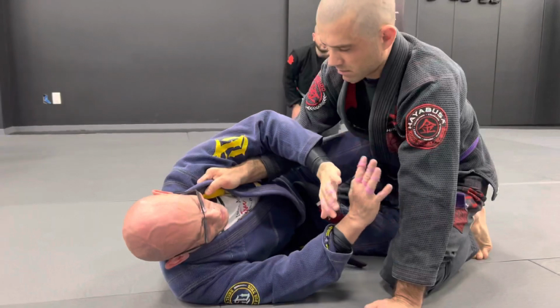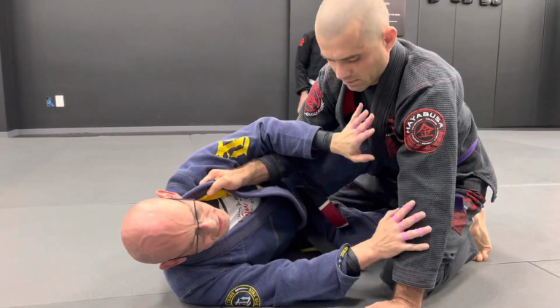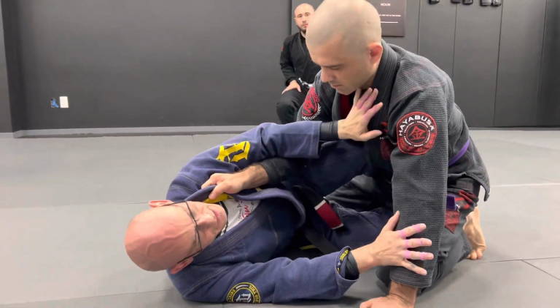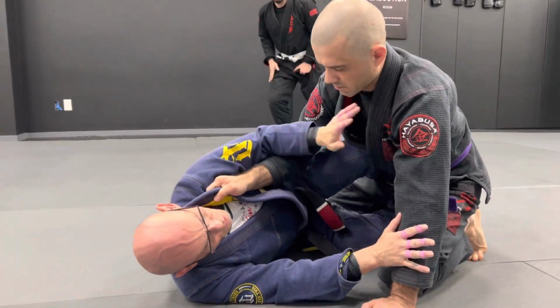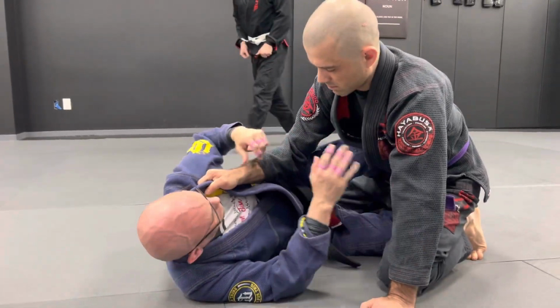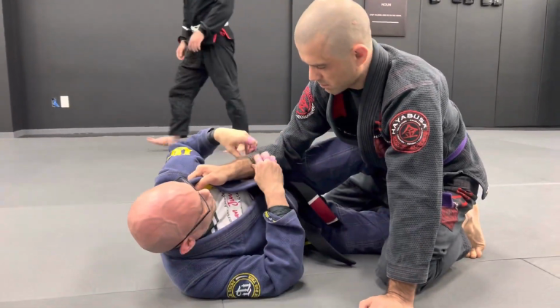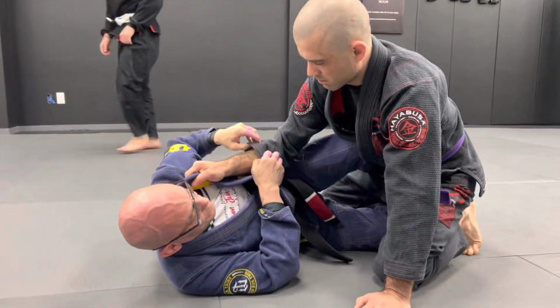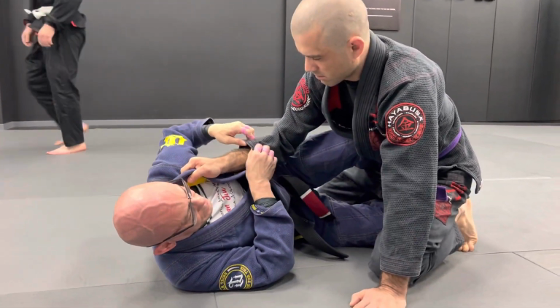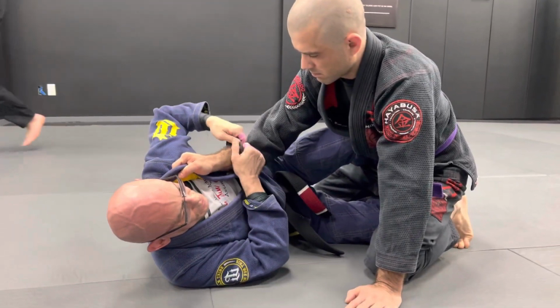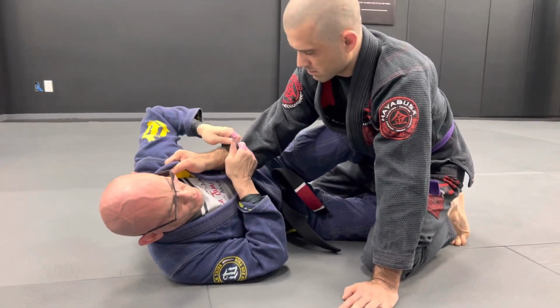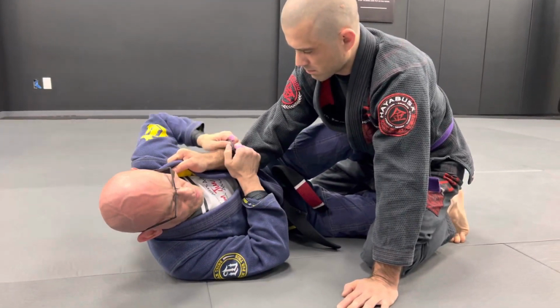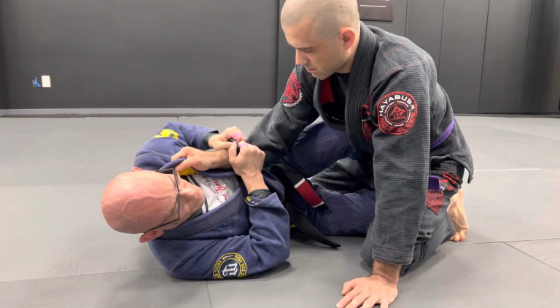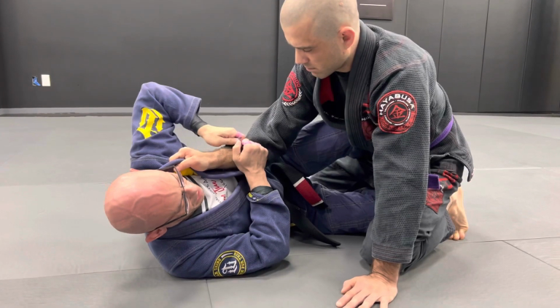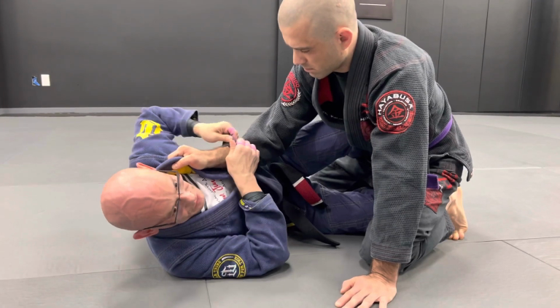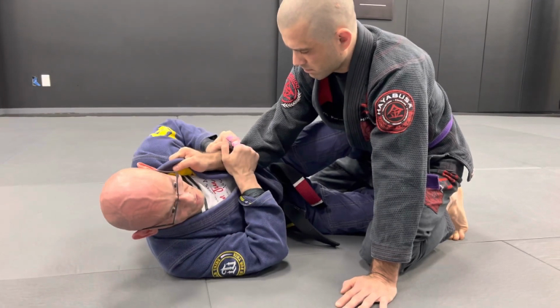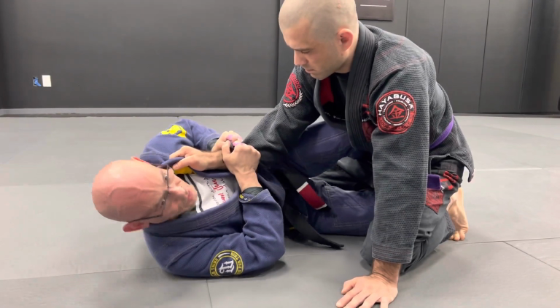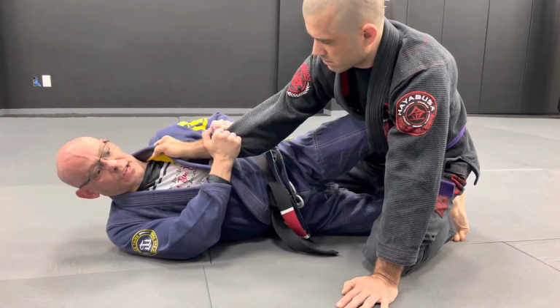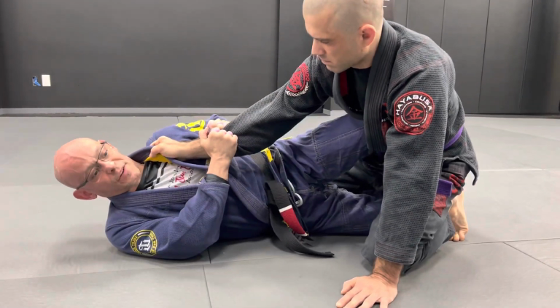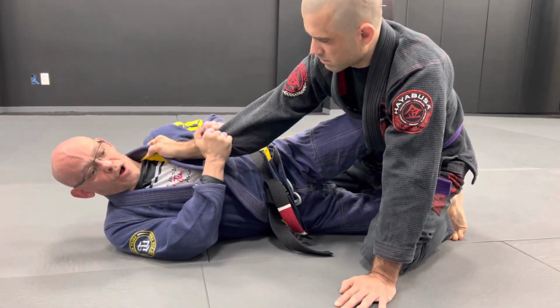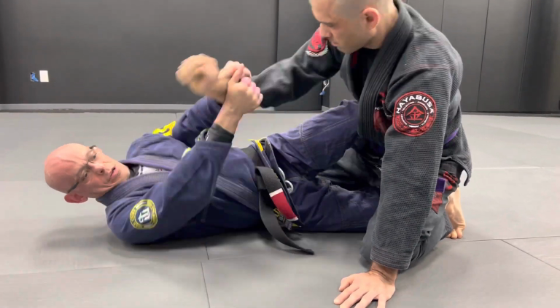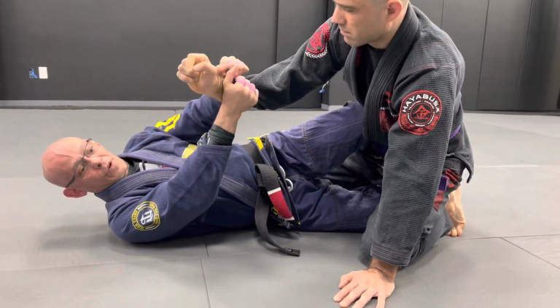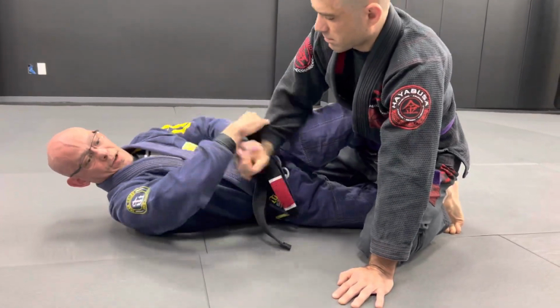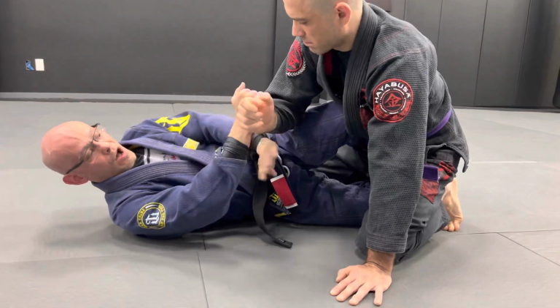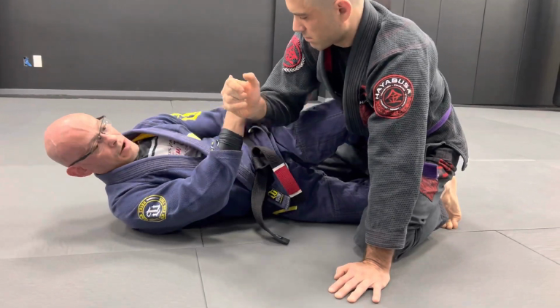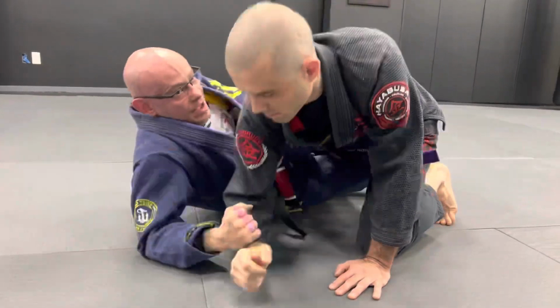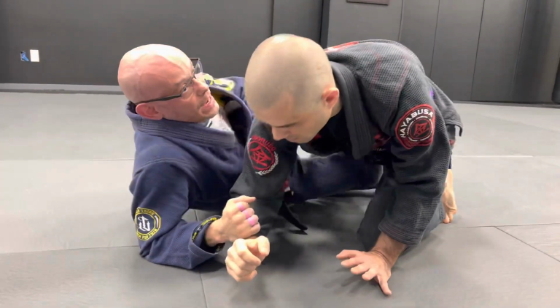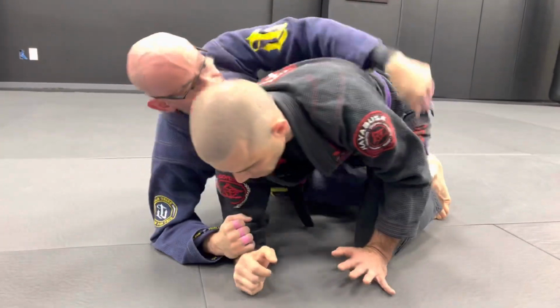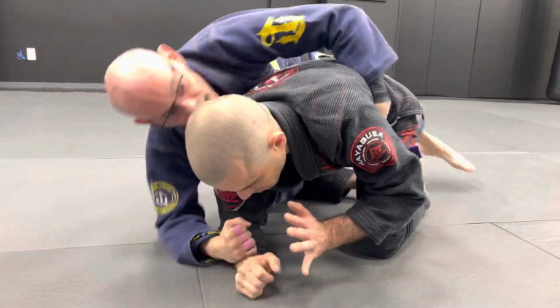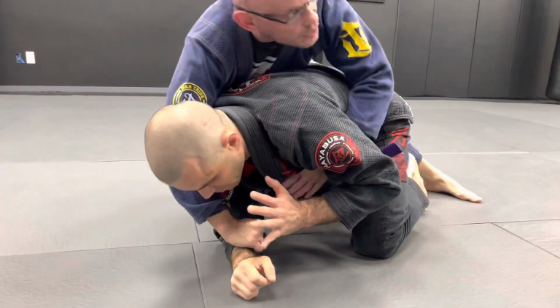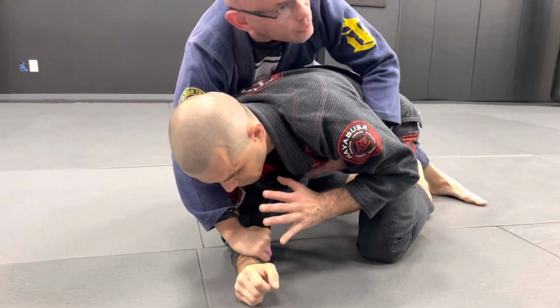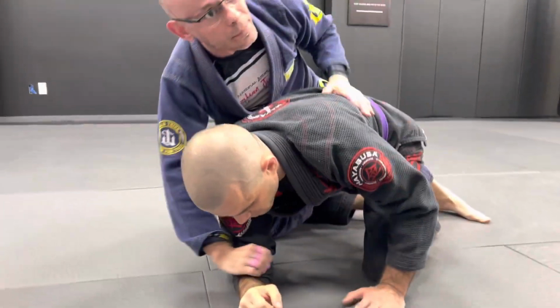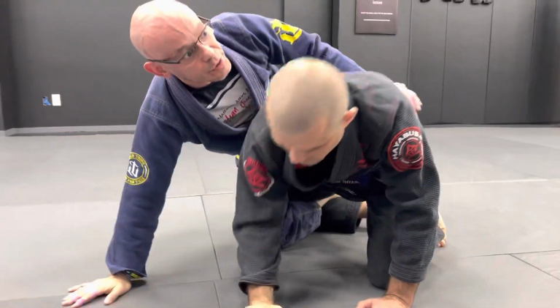It's almost the same exact technique. The only thing is I have to break this grip first. To break this grip, I grab, just like before, stretch myself as far as I can go, pop the grip, under — and now everything is just like before.